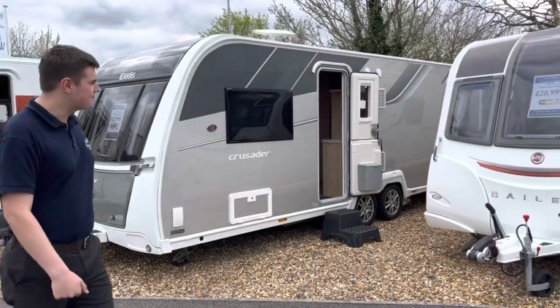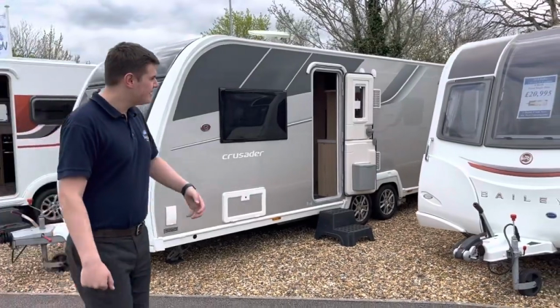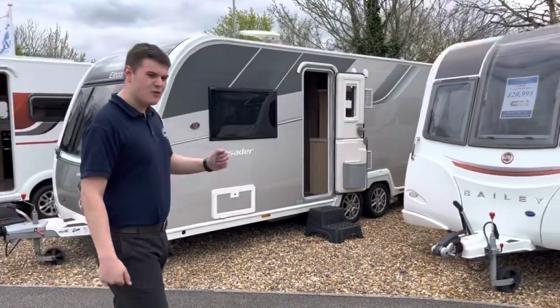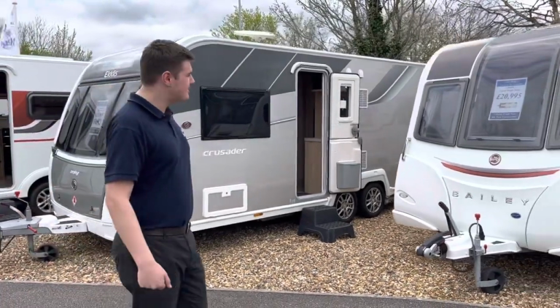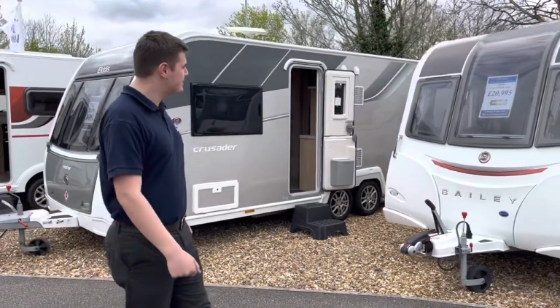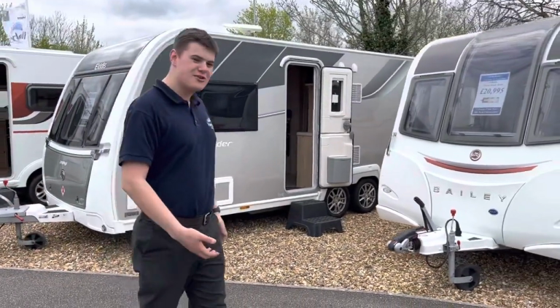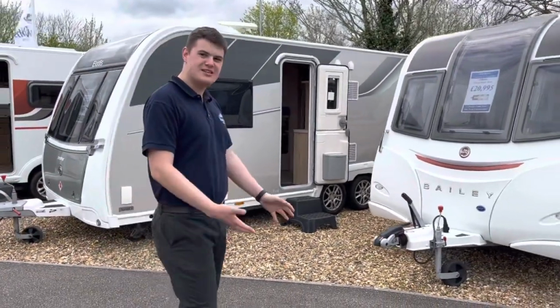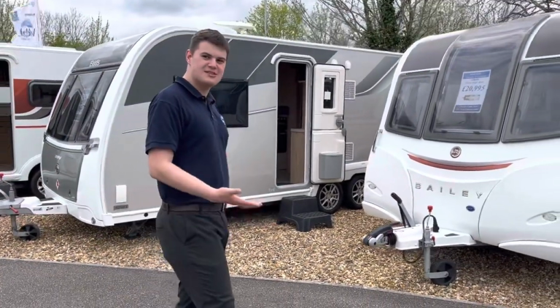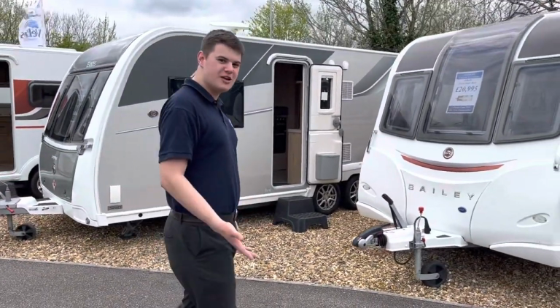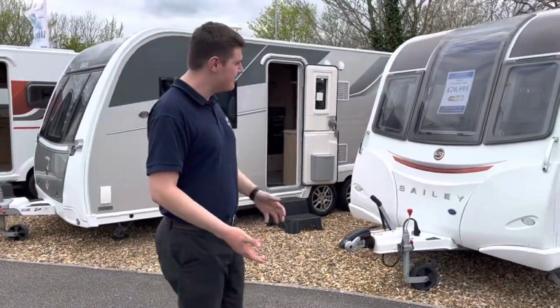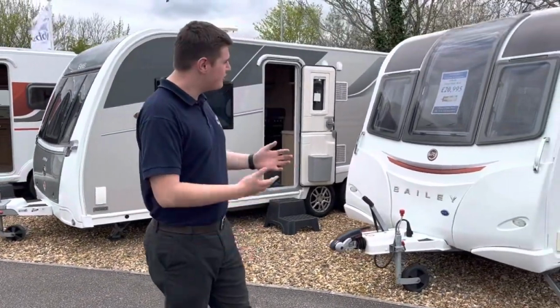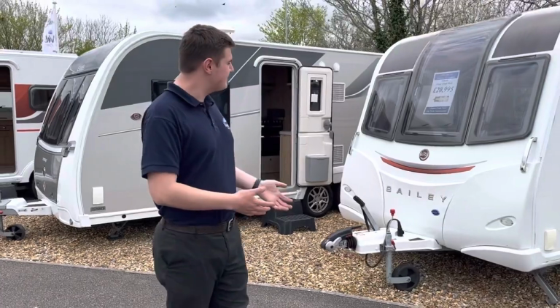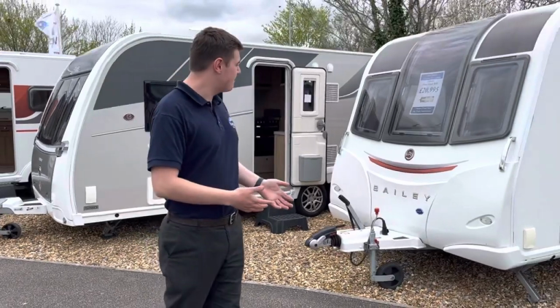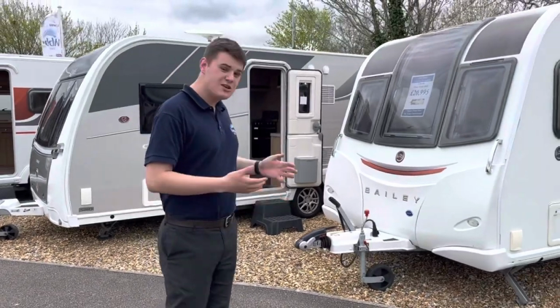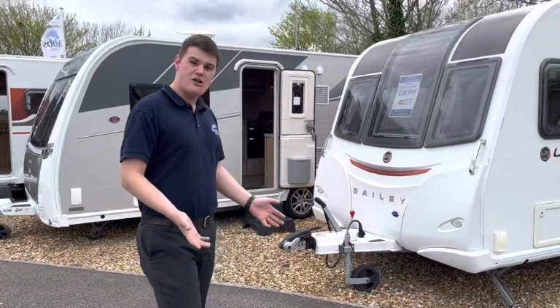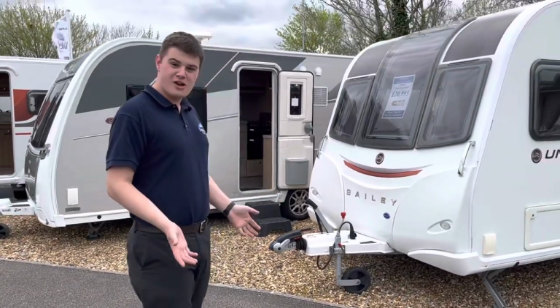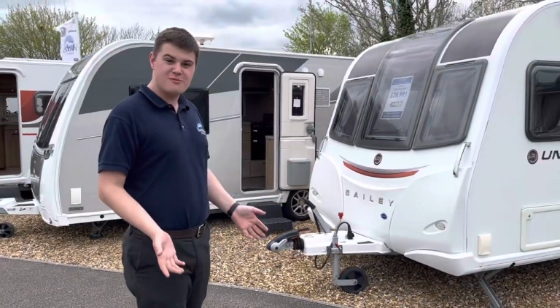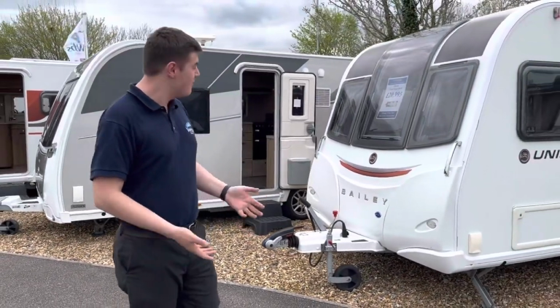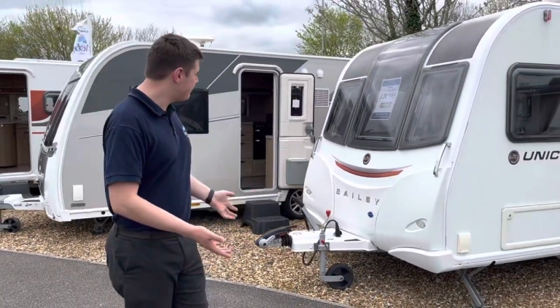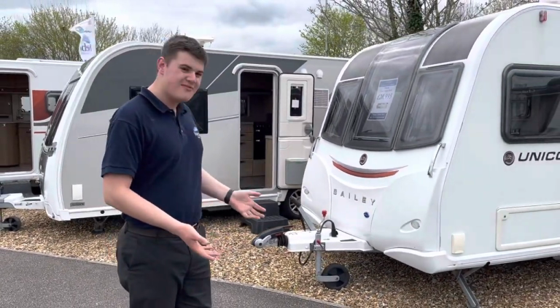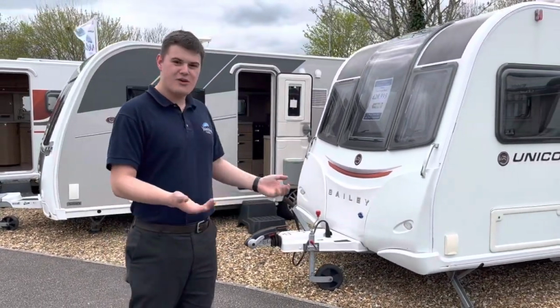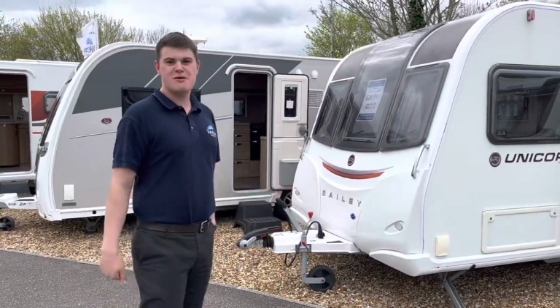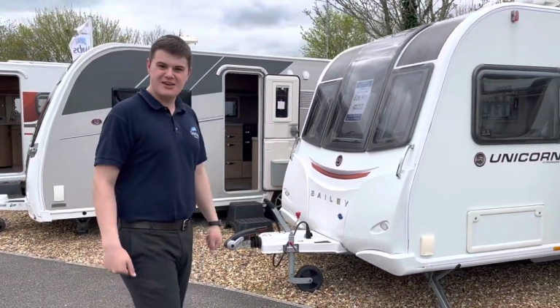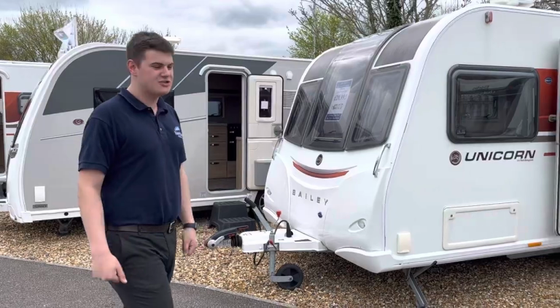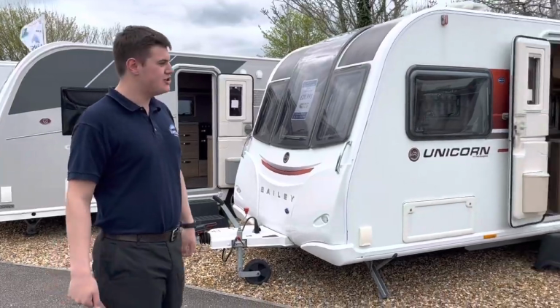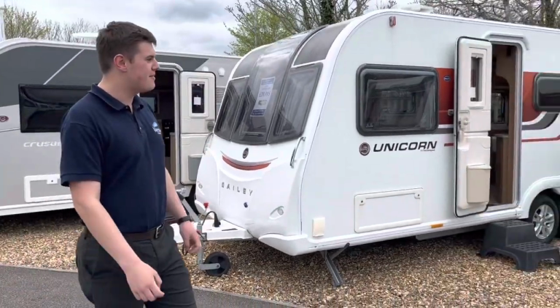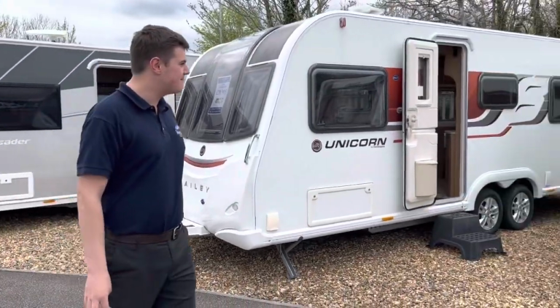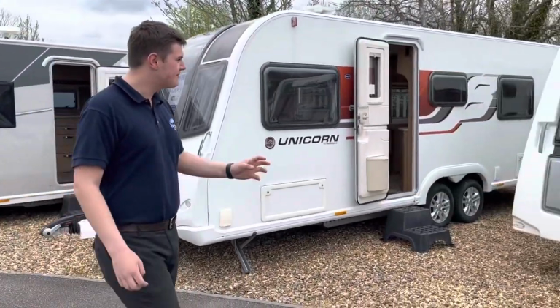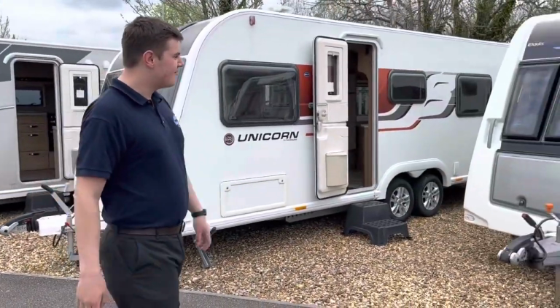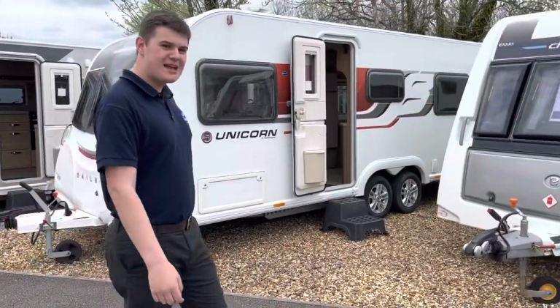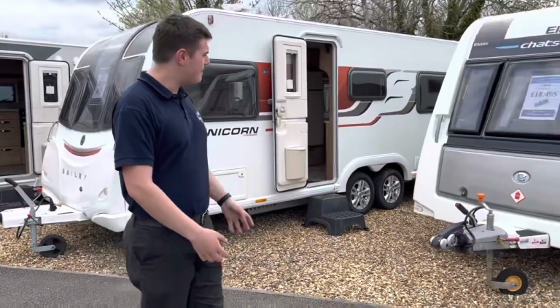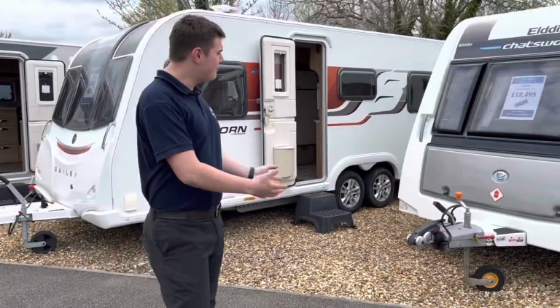Next we've got another Series 3 Unicorn — this time it's the Cordoba, with two twin single beds. It has only had the one owner from new, a massive benefit, and is obviously built with the Alu-Tech construction you'd expect from Bailey.